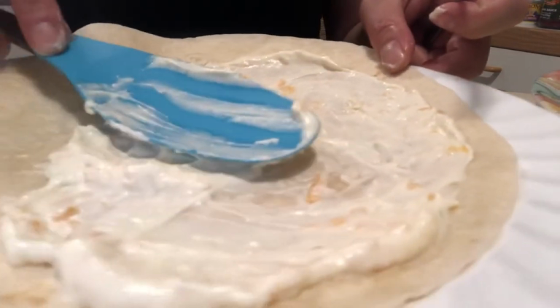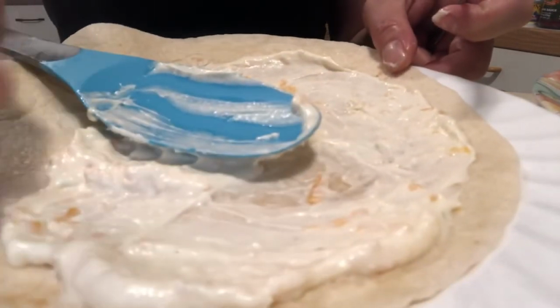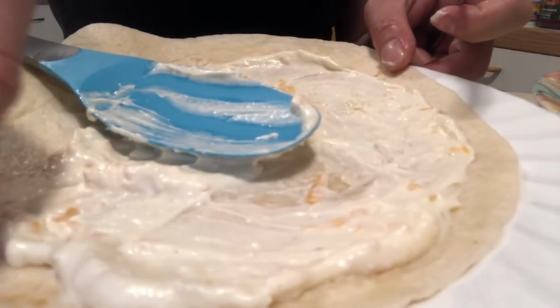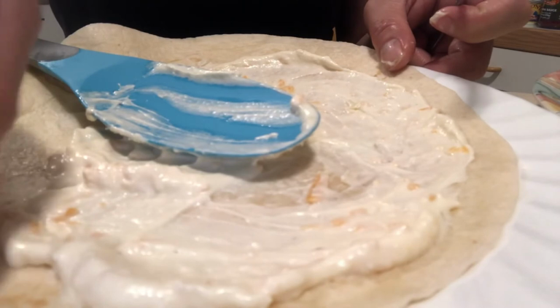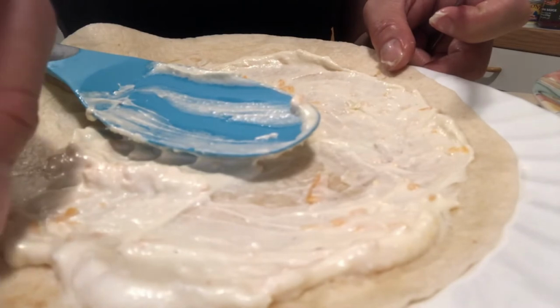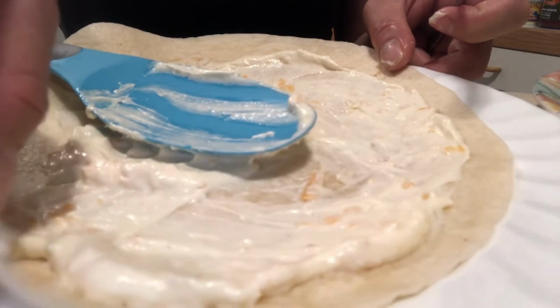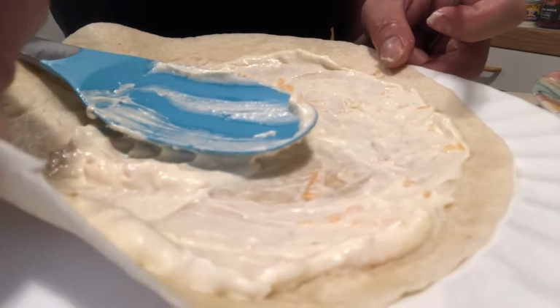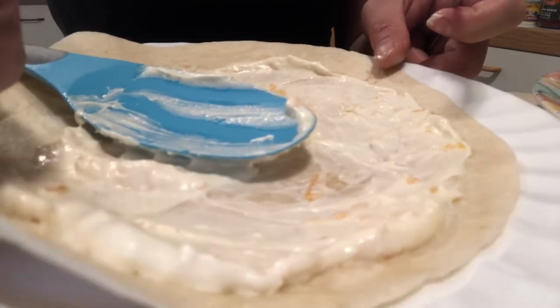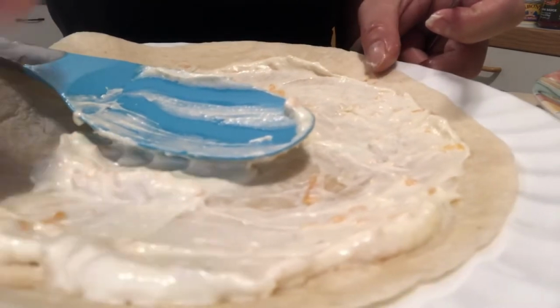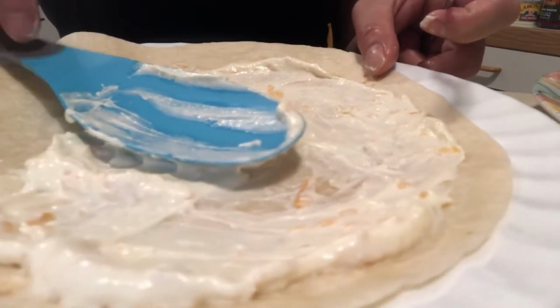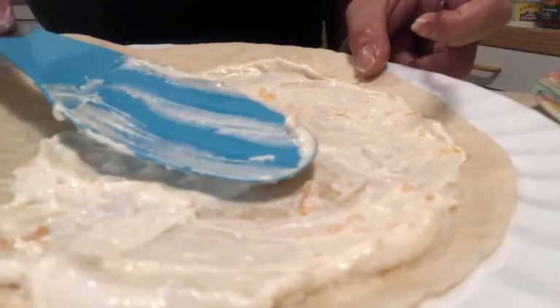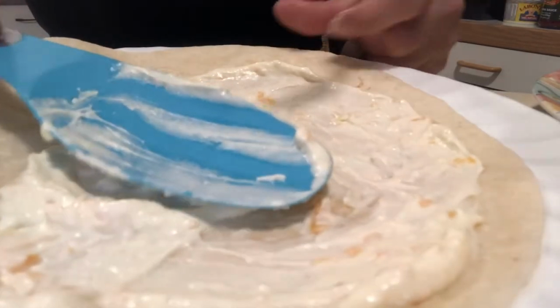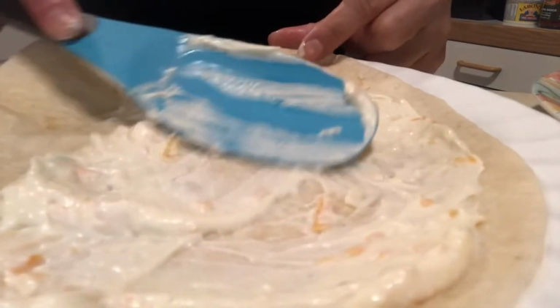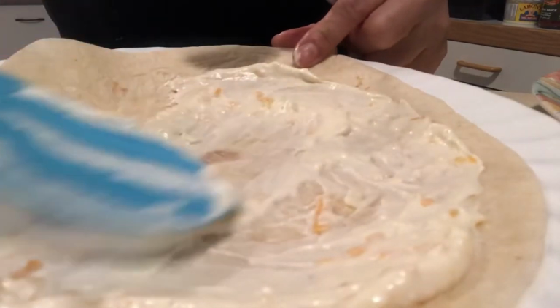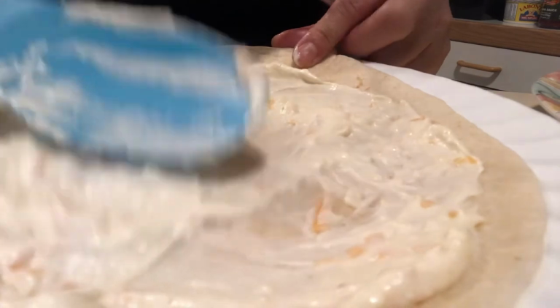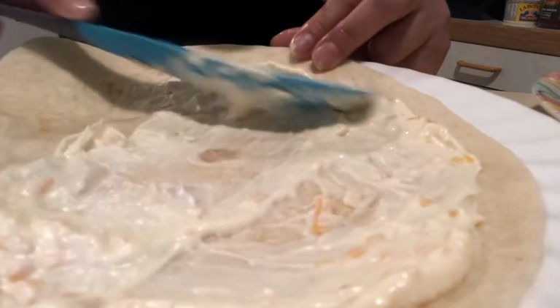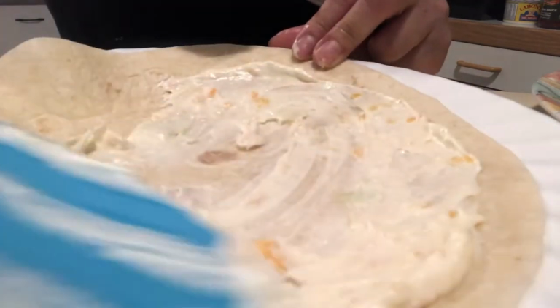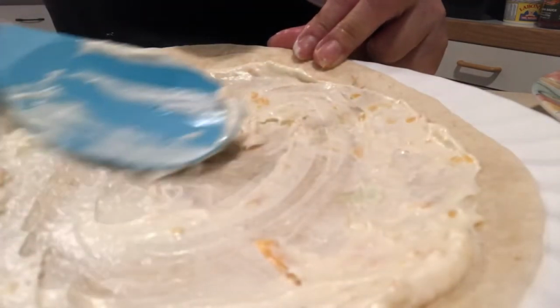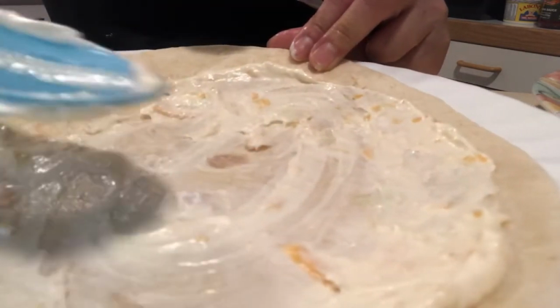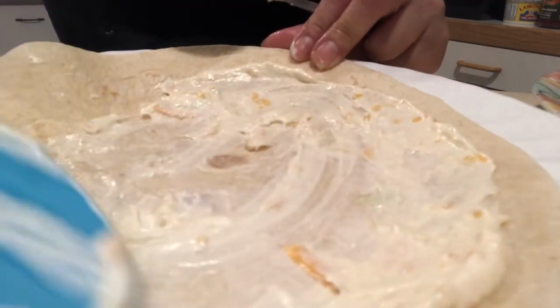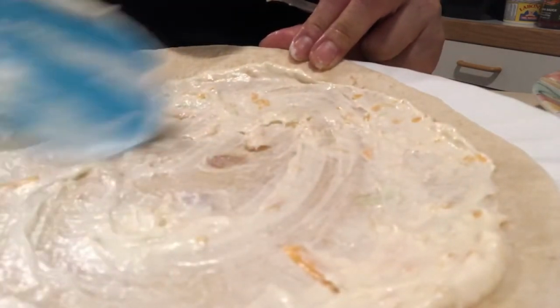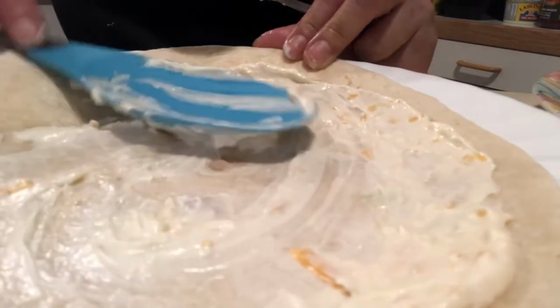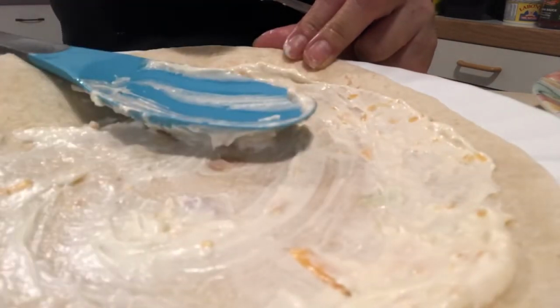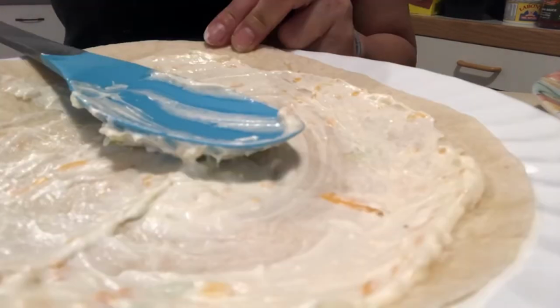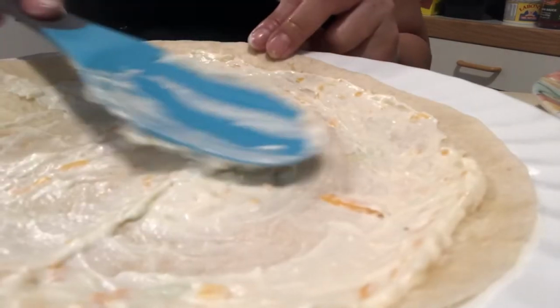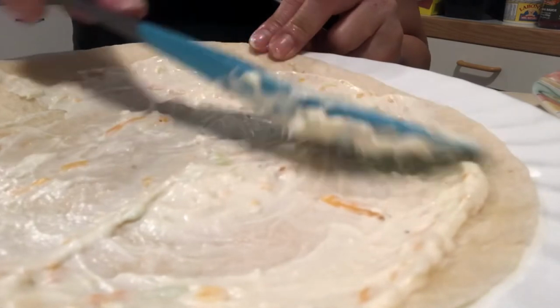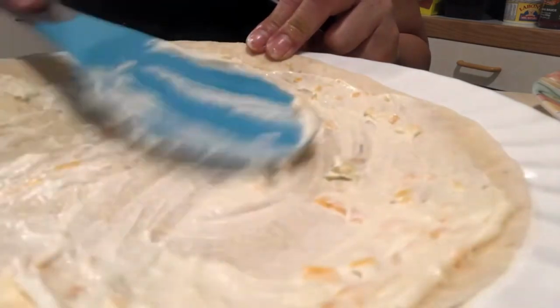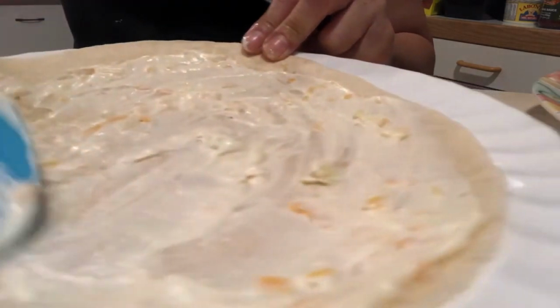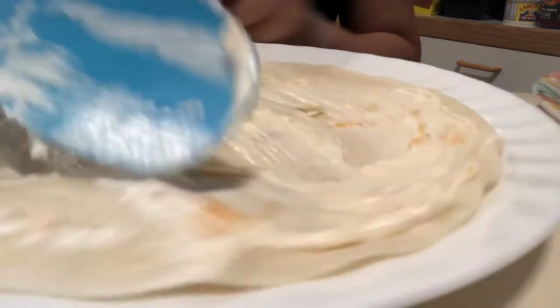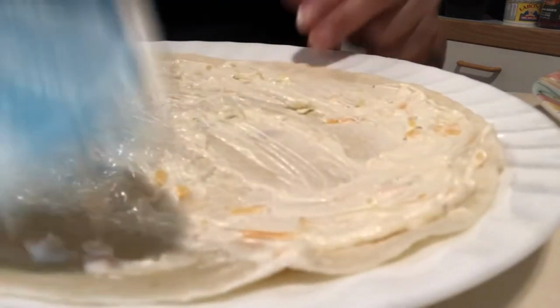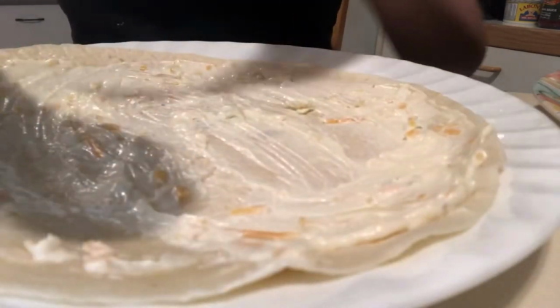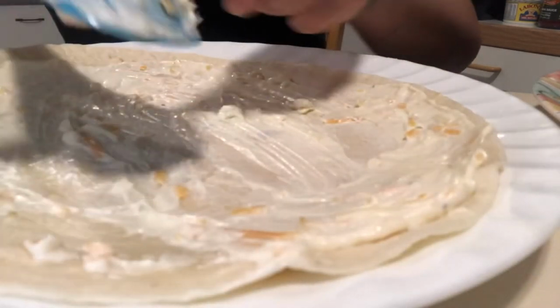This recipe is just a simple recipe. I just saw it on the internet — I just searched for it. It's easy to do at home.